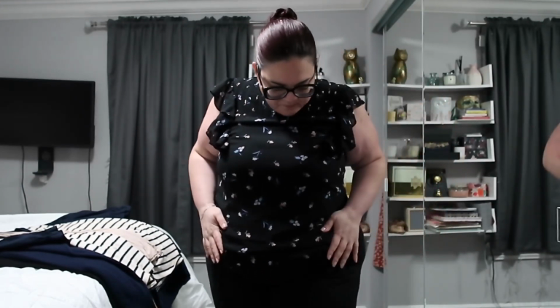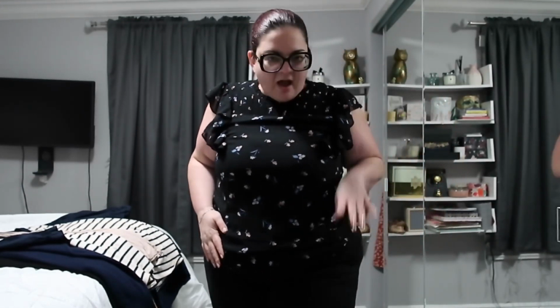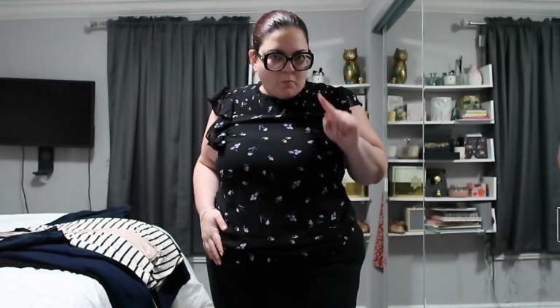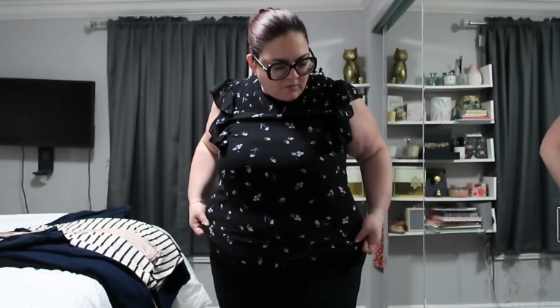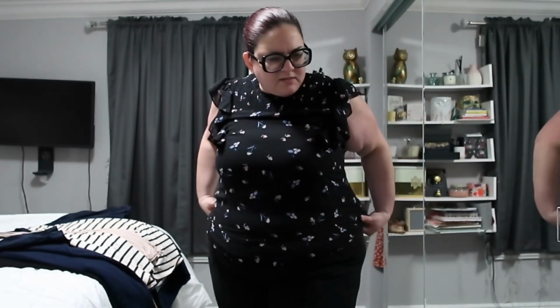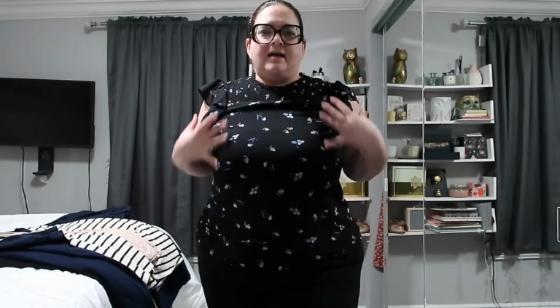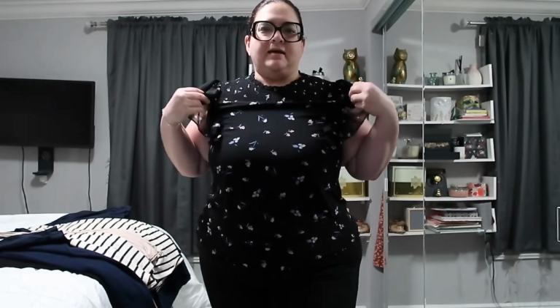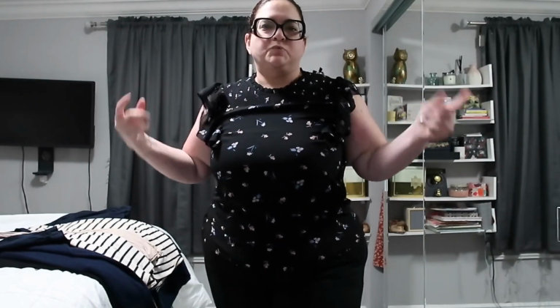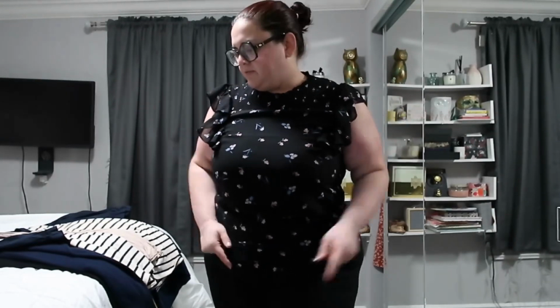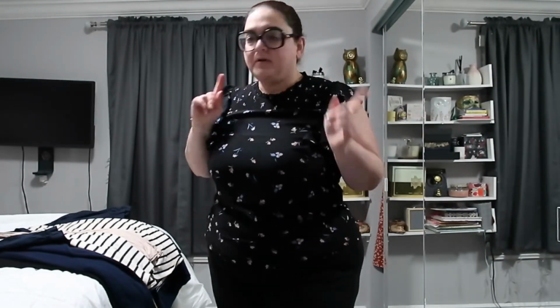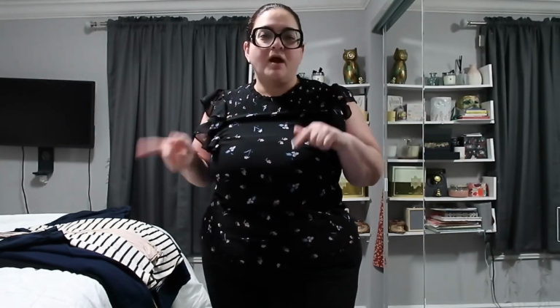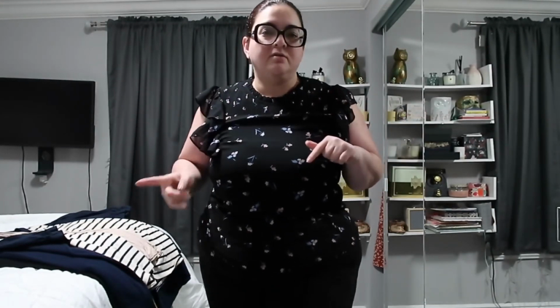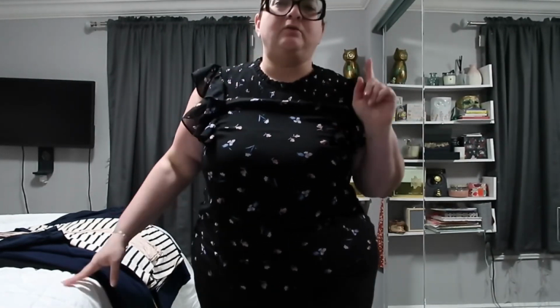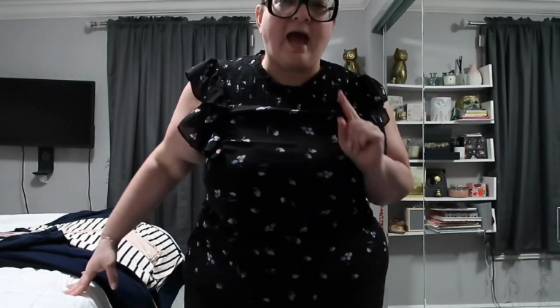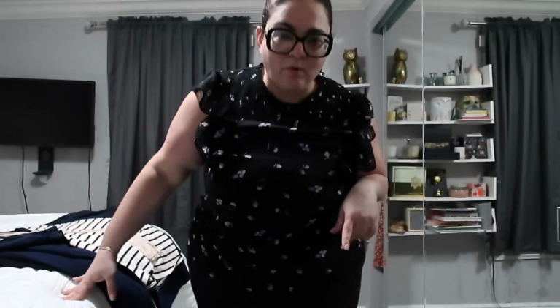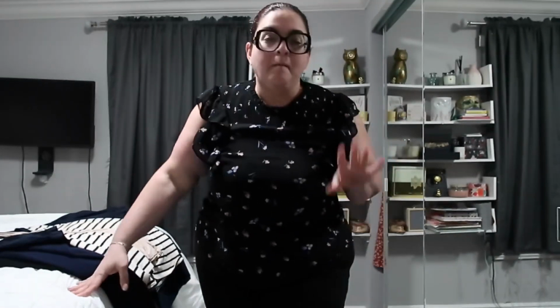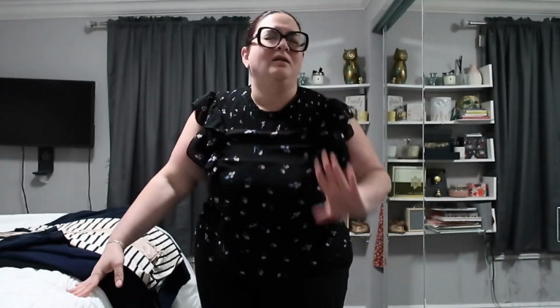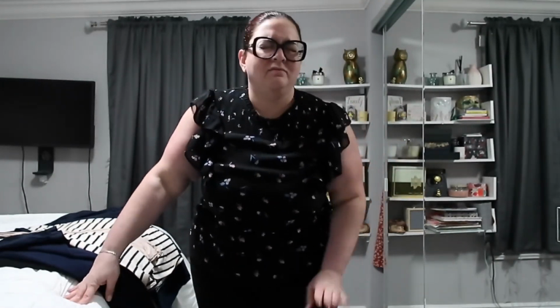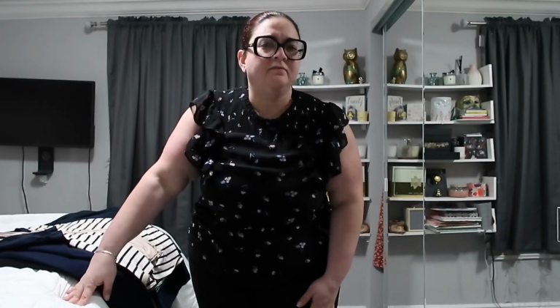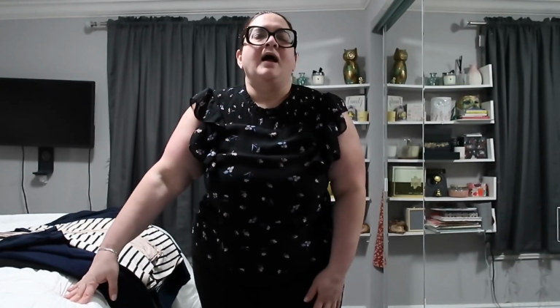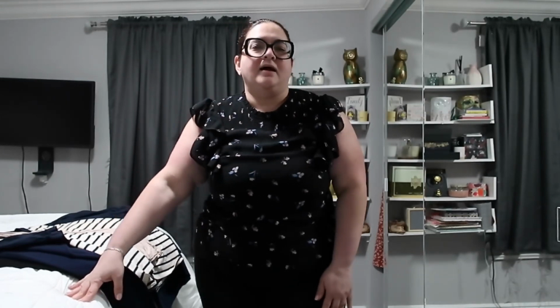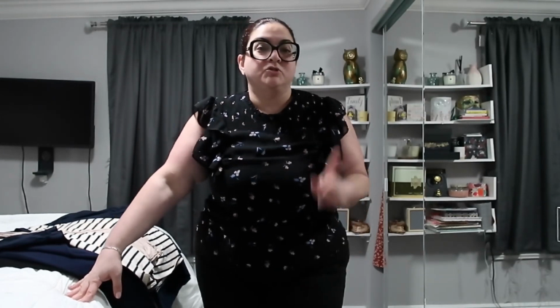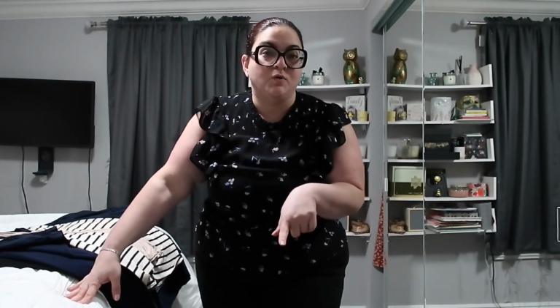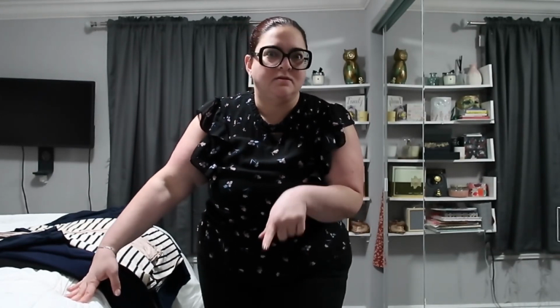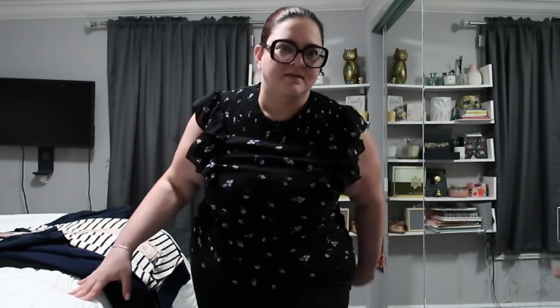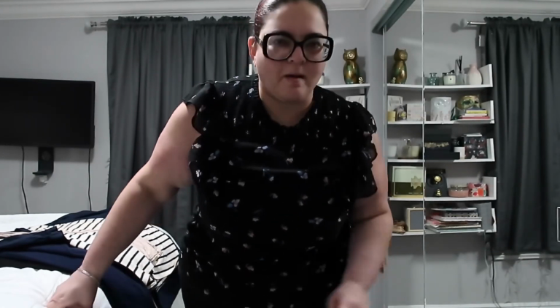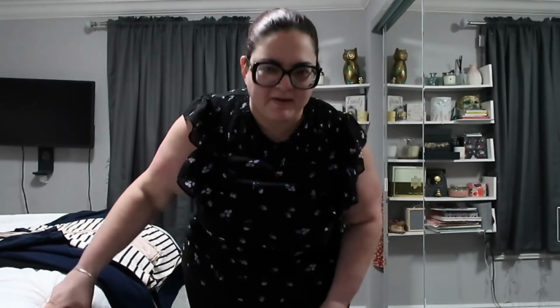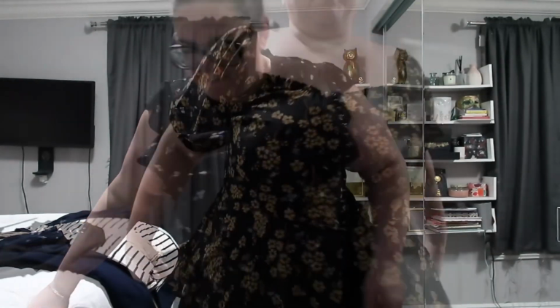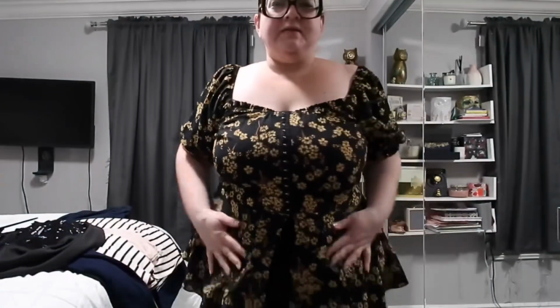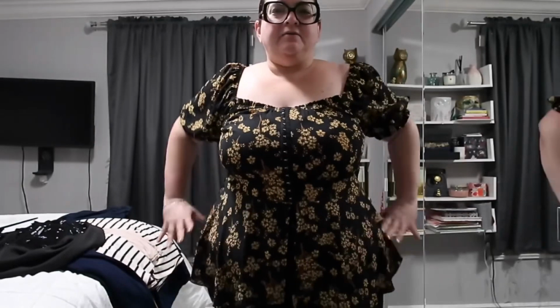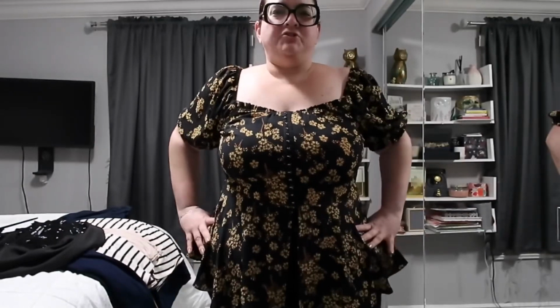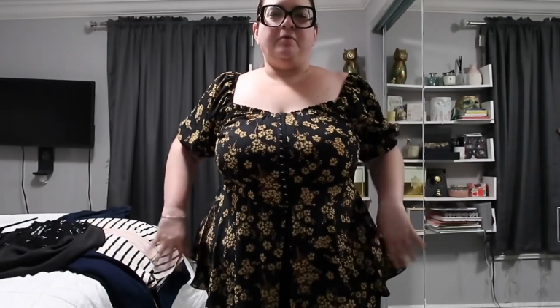Now I'm going to try on a shirt that I don't think they have anymore, but I love love love it and I want to show you how it looks on me, so I'll be right back. It's really sad that they don't have this shirt anymore — I think they have it in another fabric.